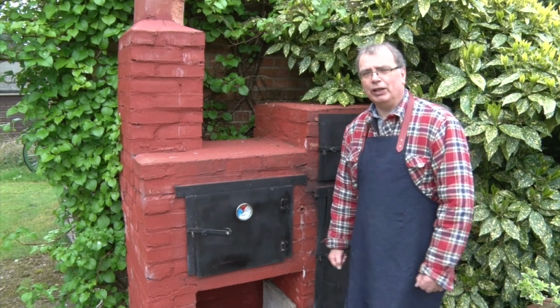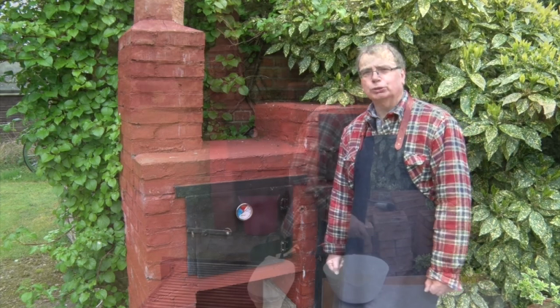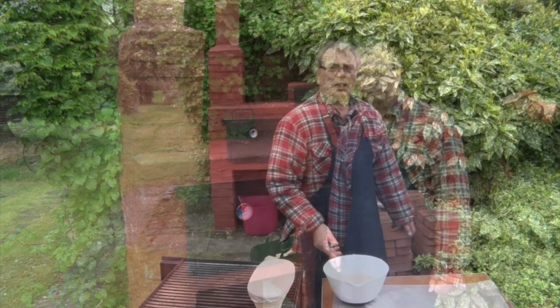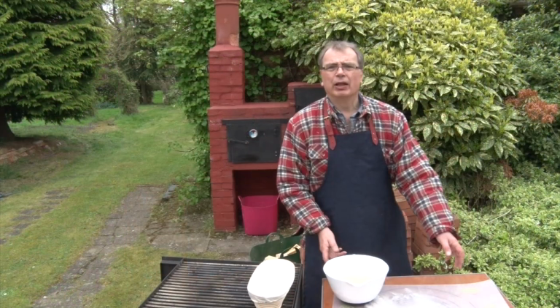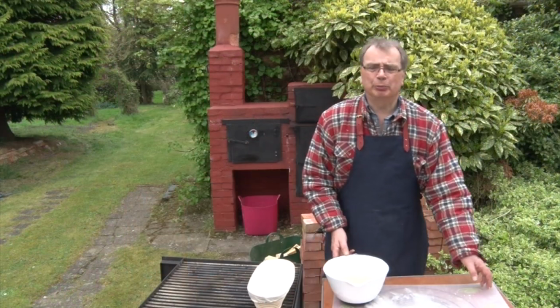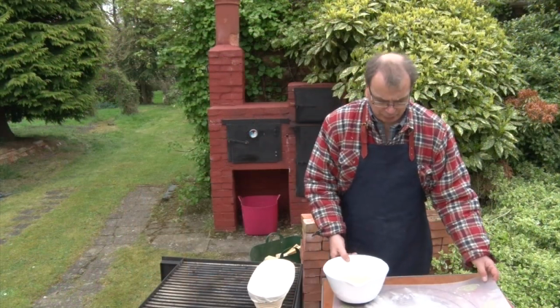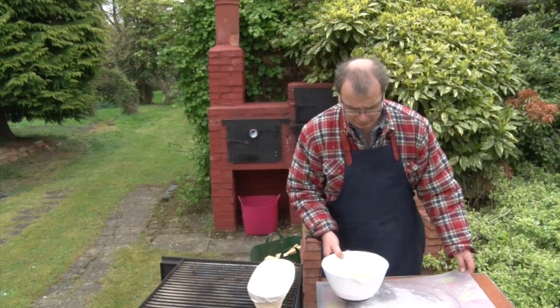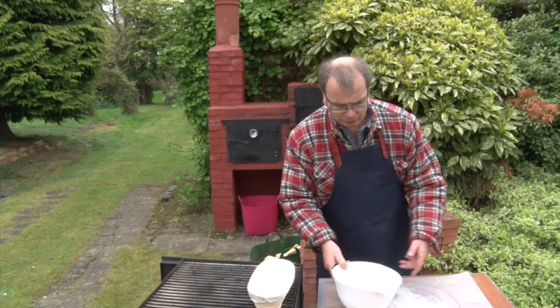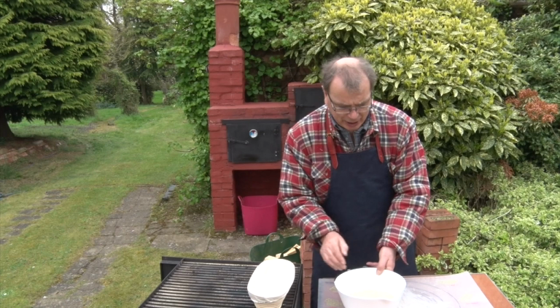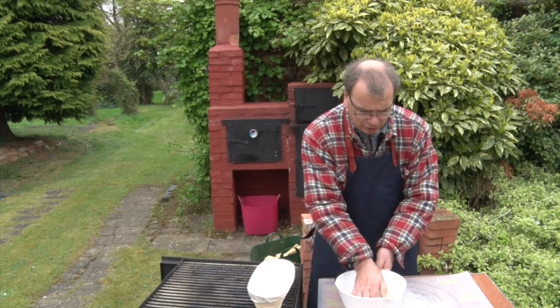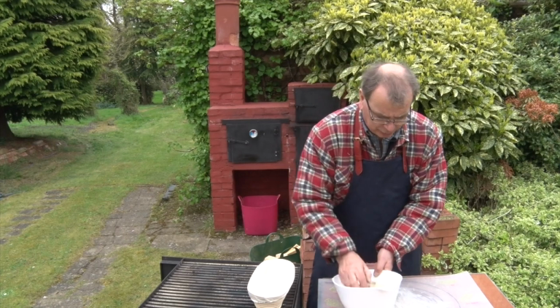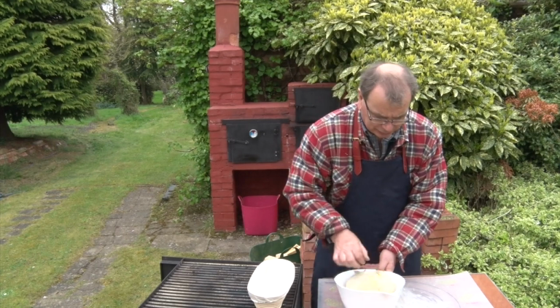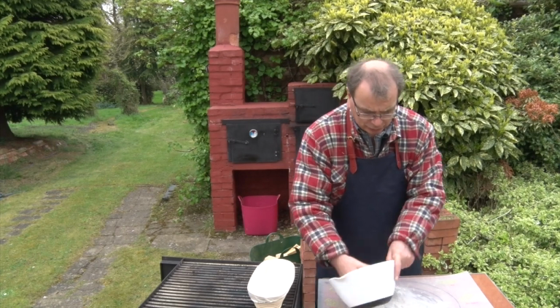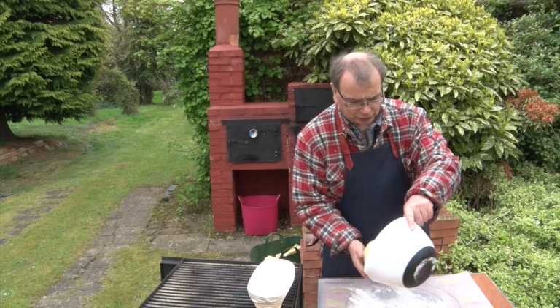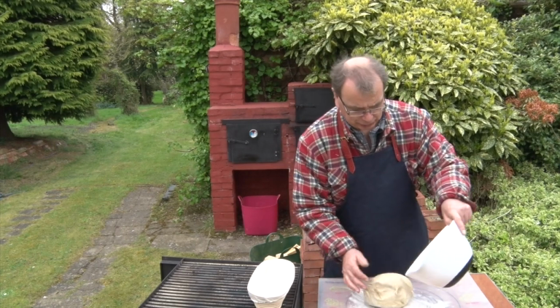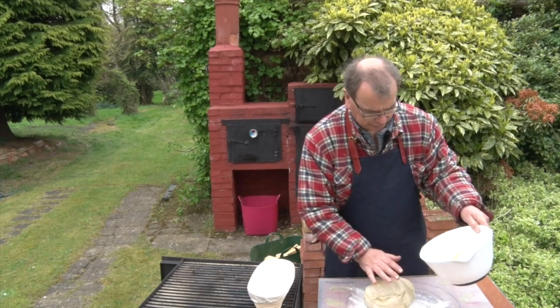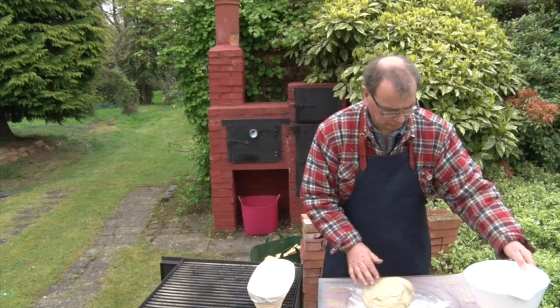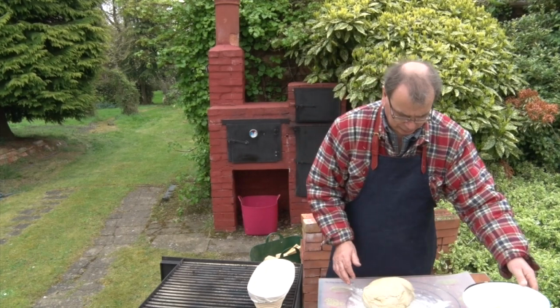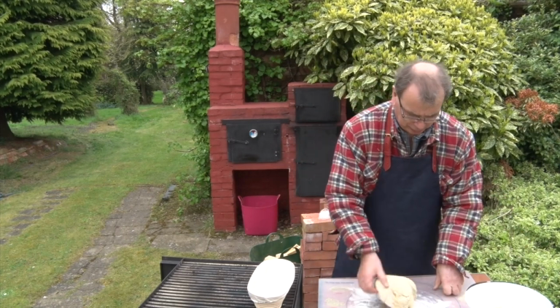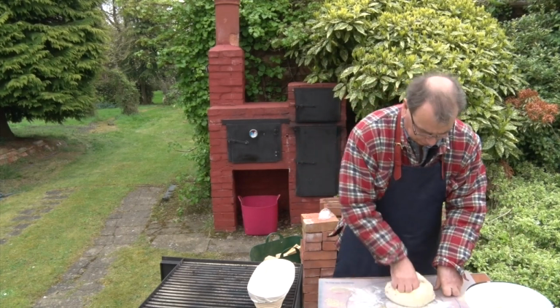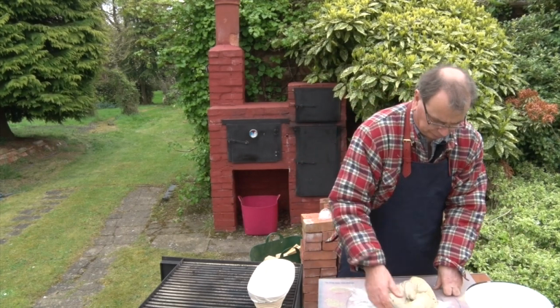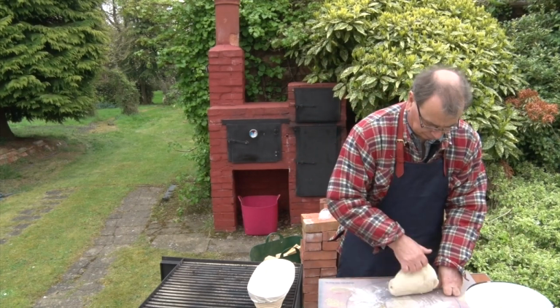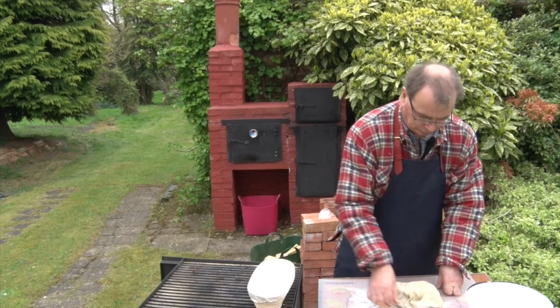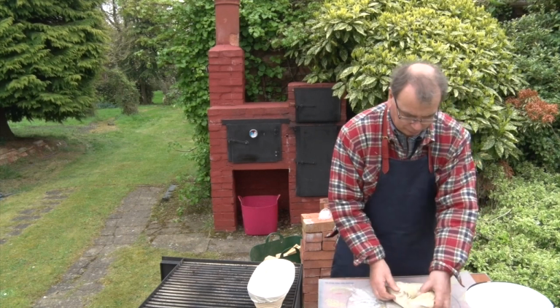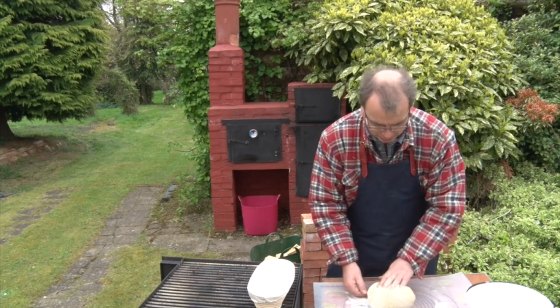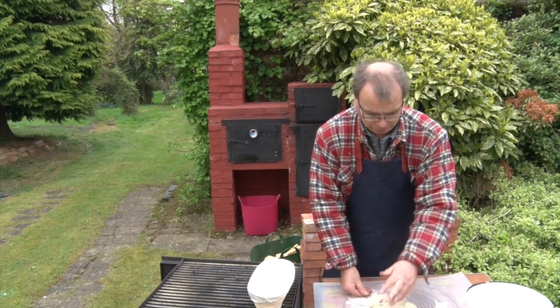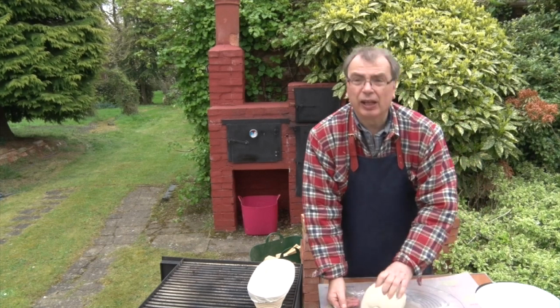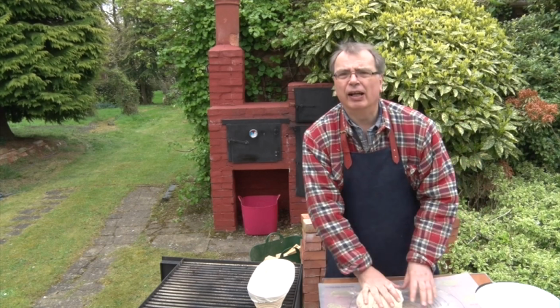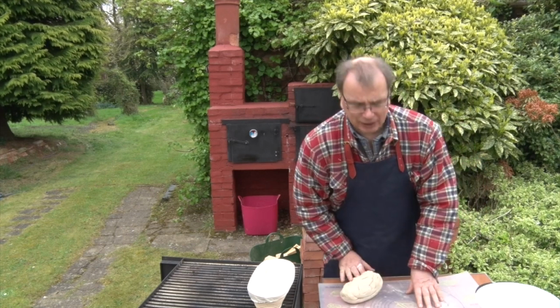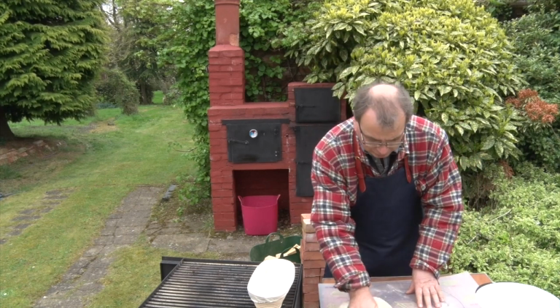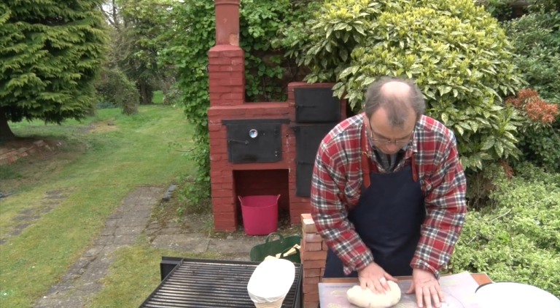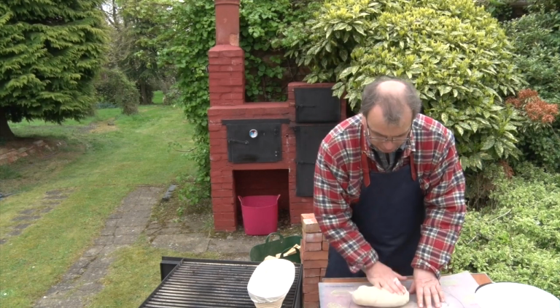So that's been in the proving oven now for about an hour and a half, two hours, and it's doubled in size. That's a lovely looking bit of dough.